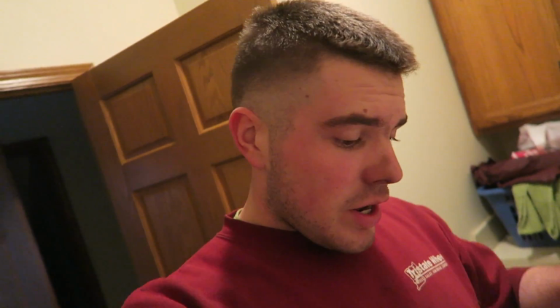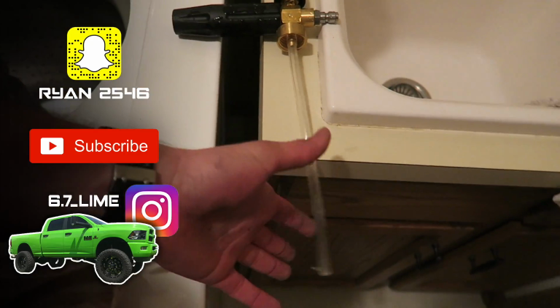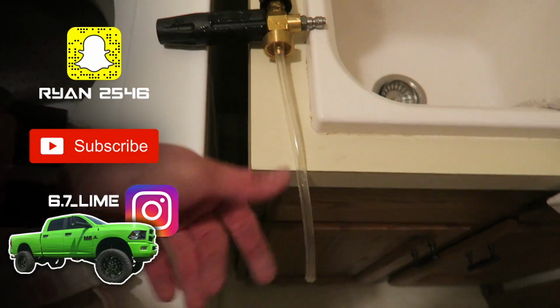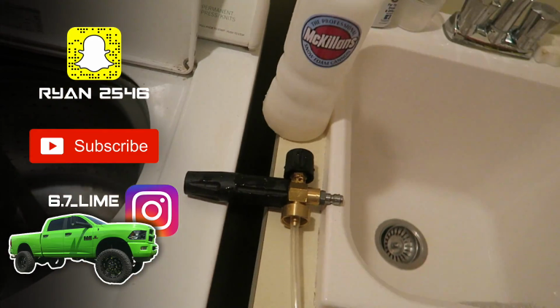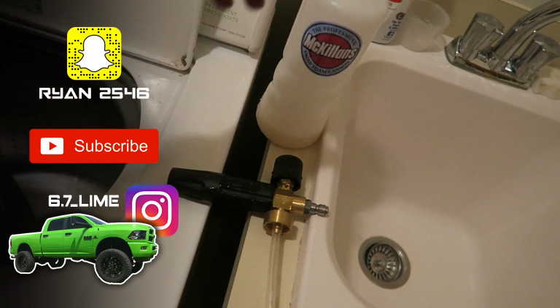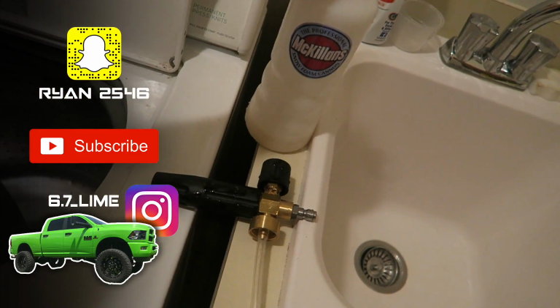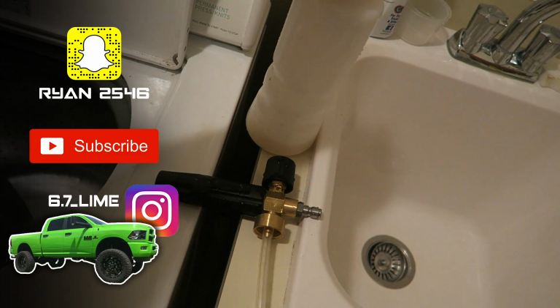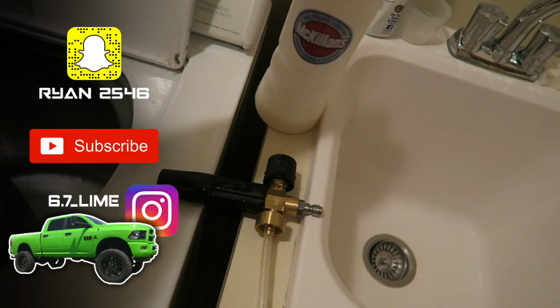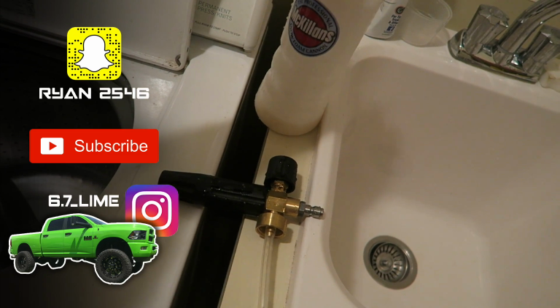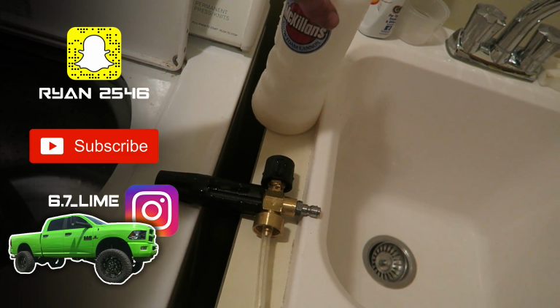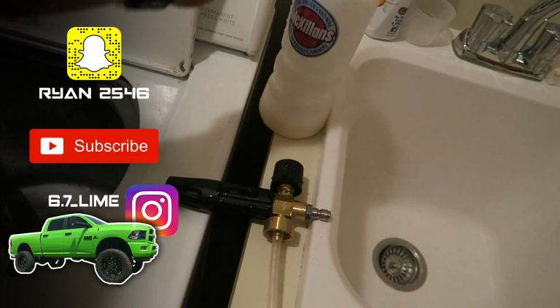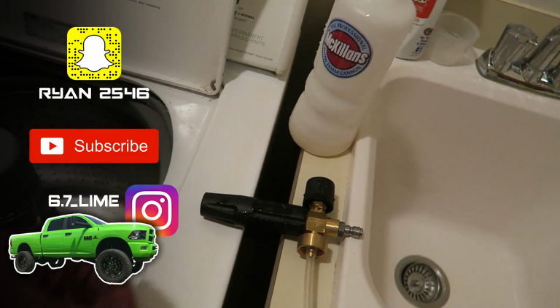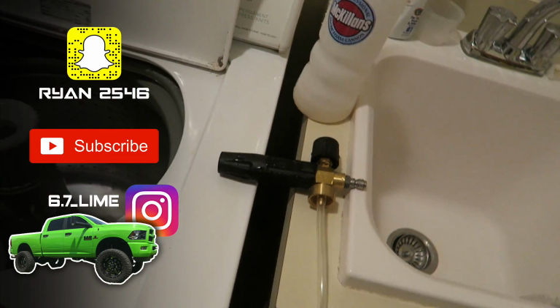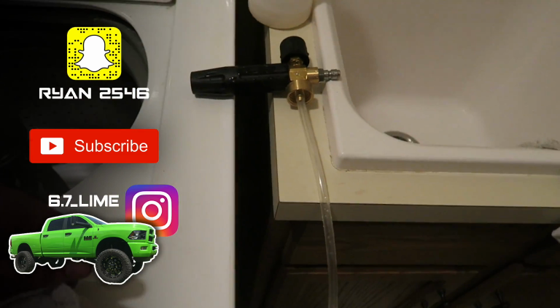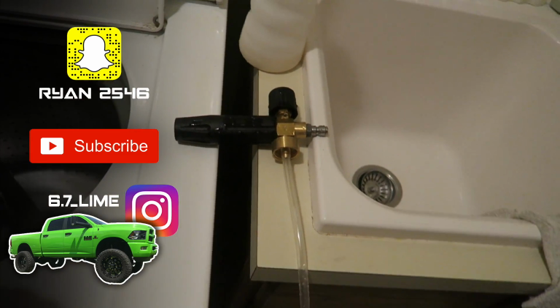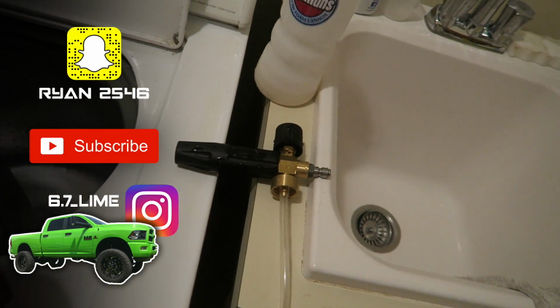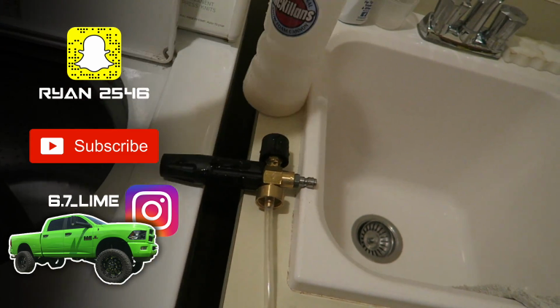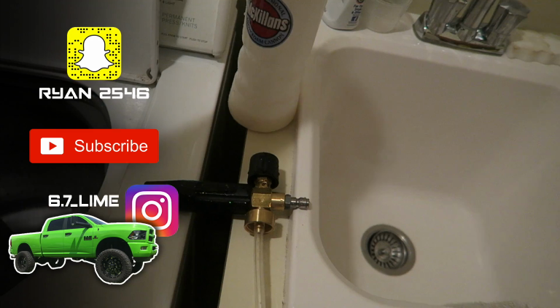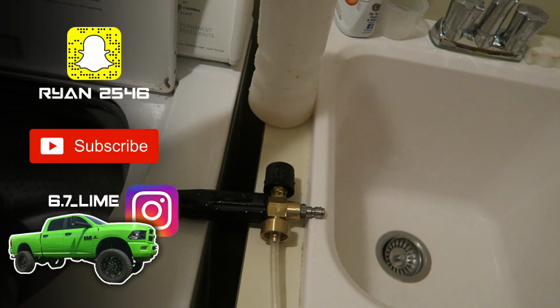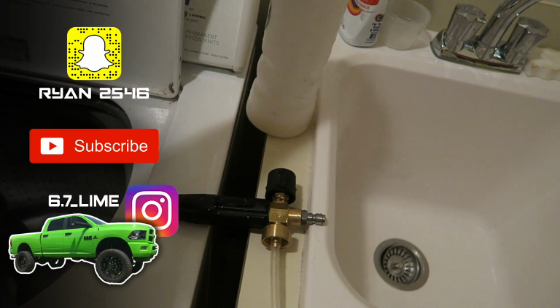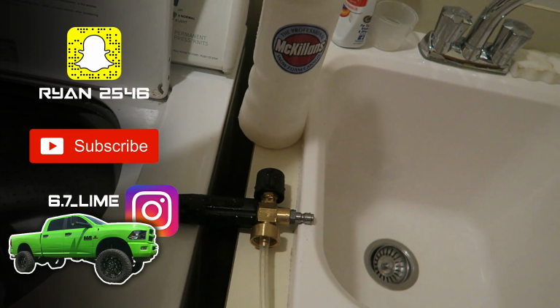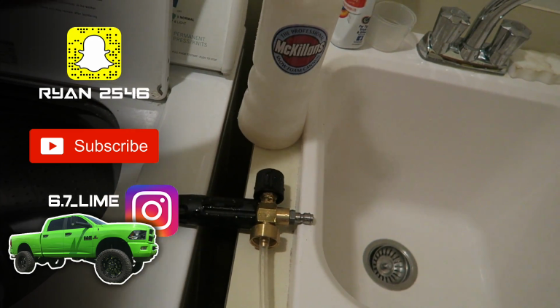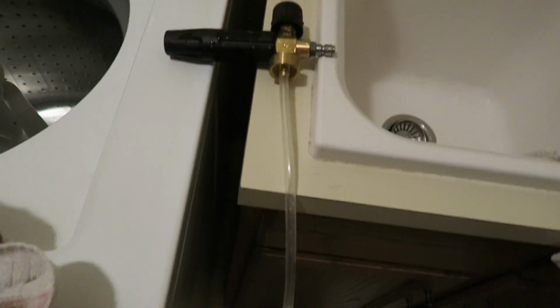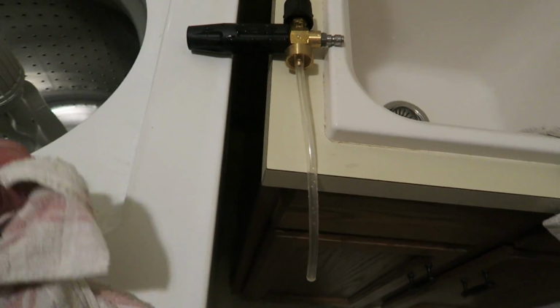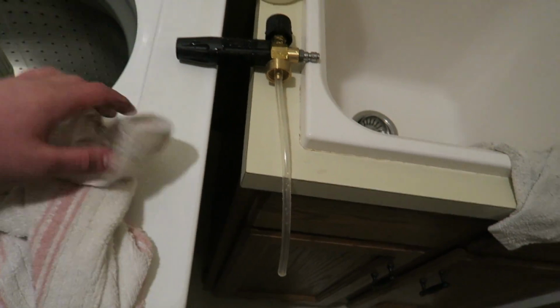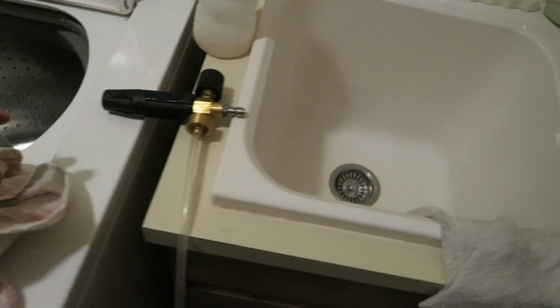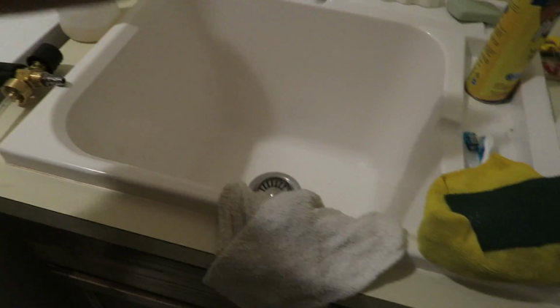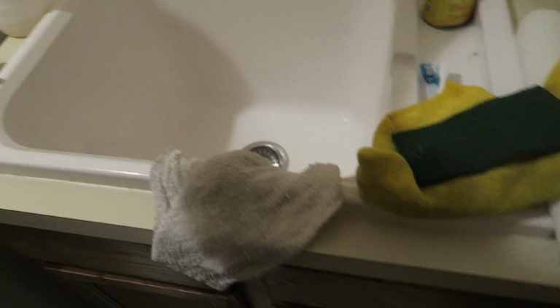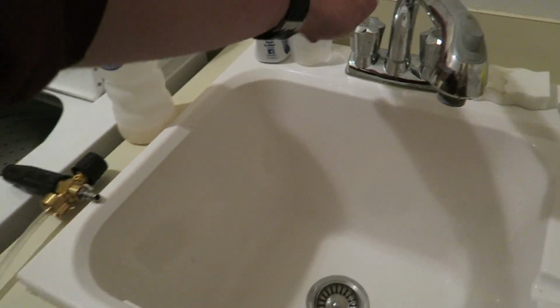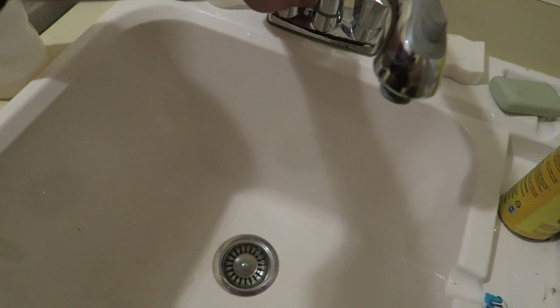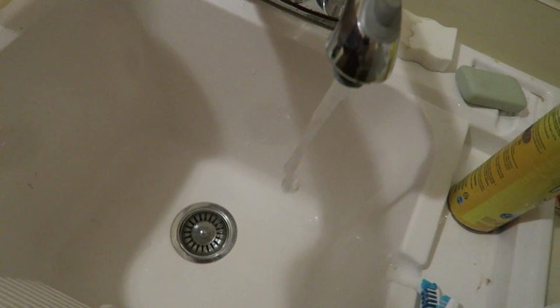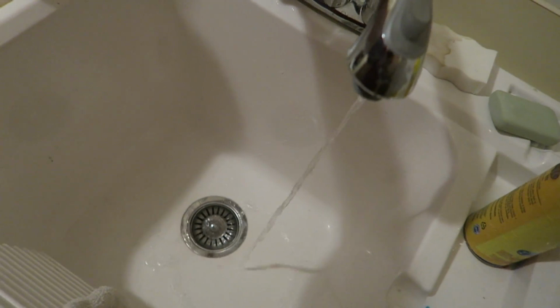Anyway, this company contacted me over Instagram and said, hey, do you want us to send you a foam cannon? I said, sure thing, why not? An extra one is not always a bad thing. So pretty much we're starting today off filling this up because I already have the hose connected to the power washer.